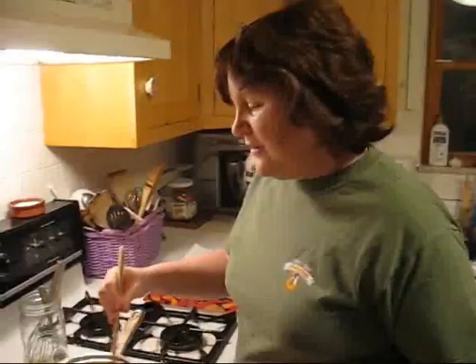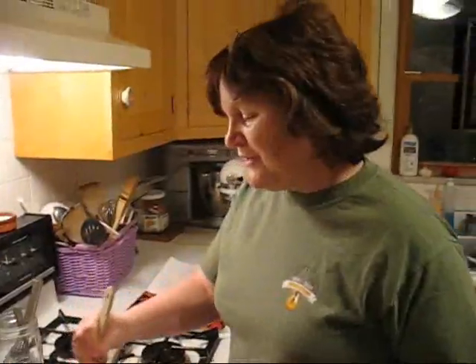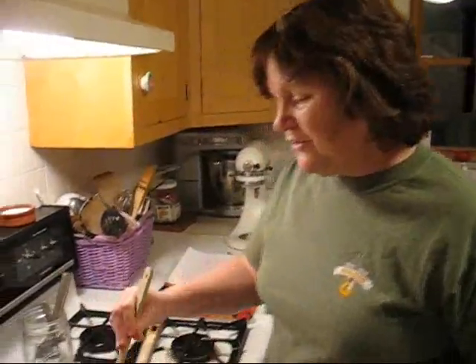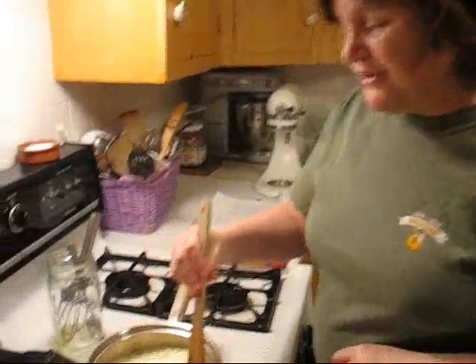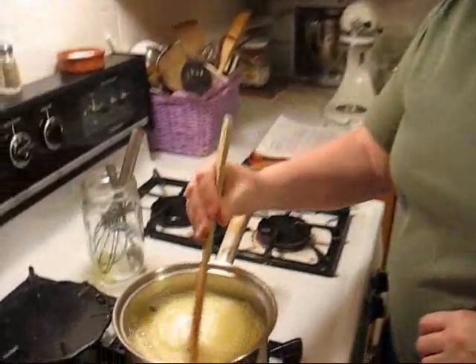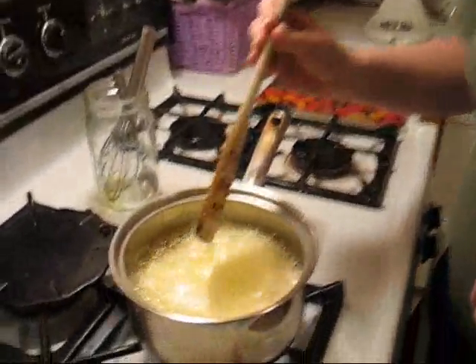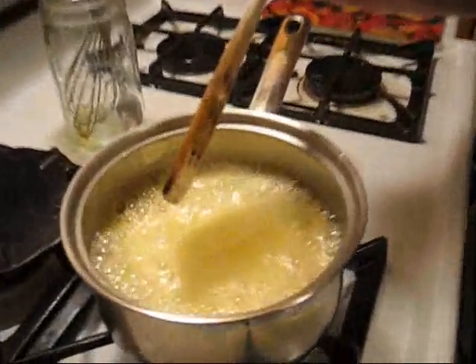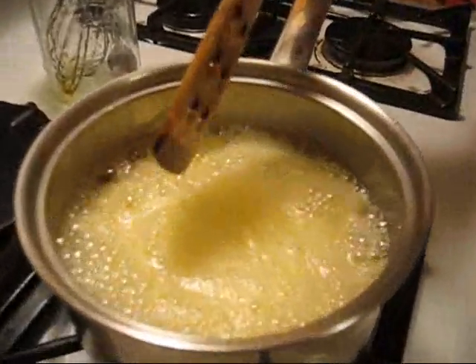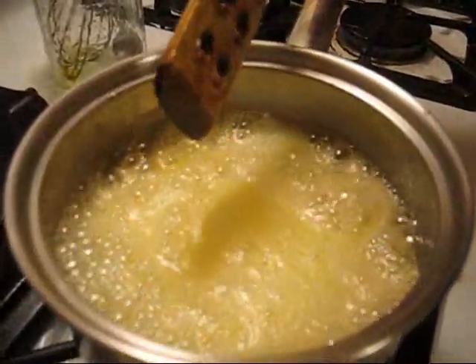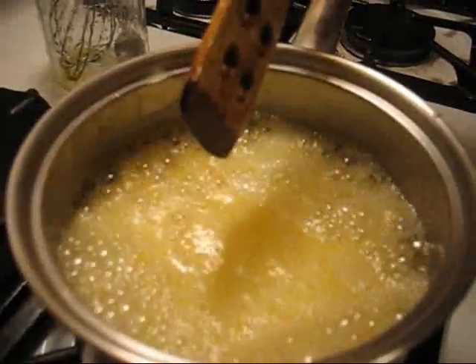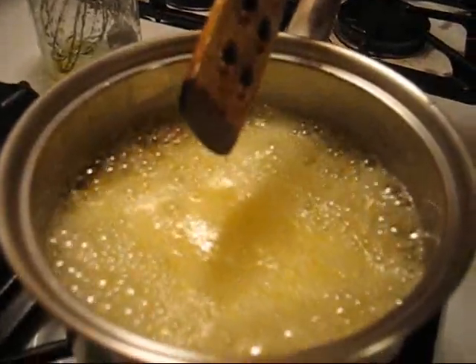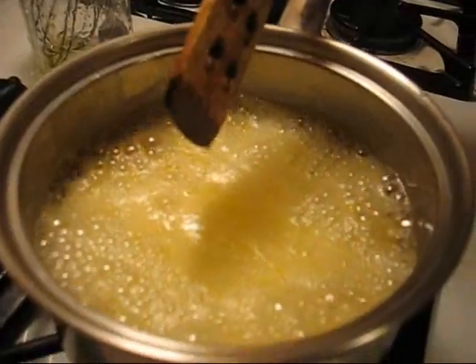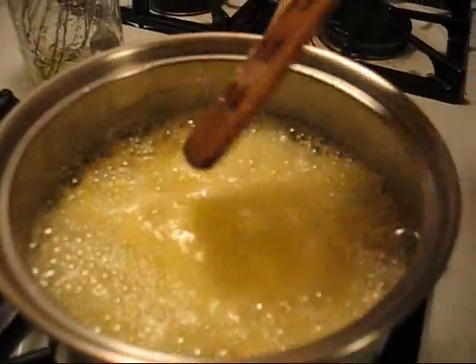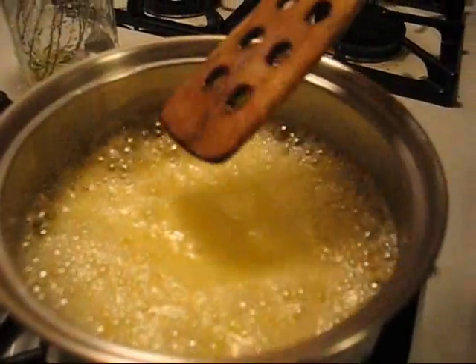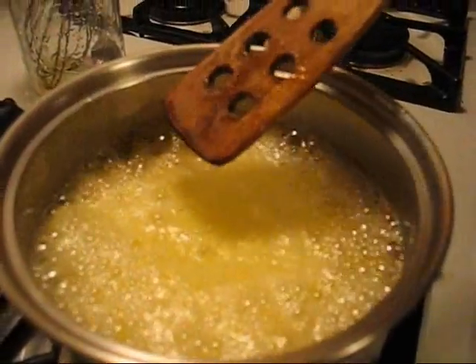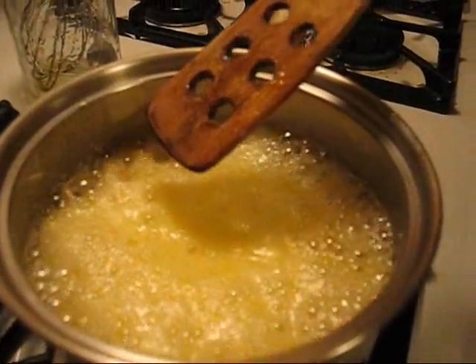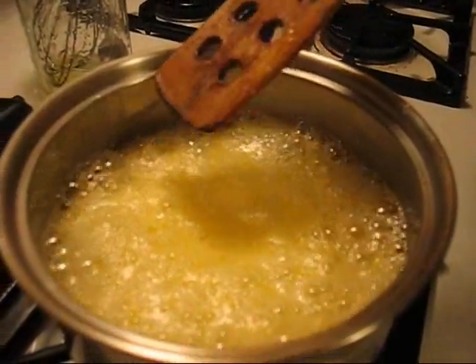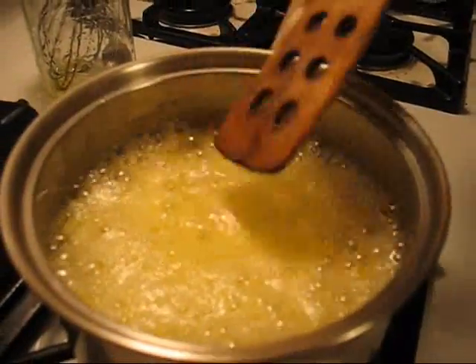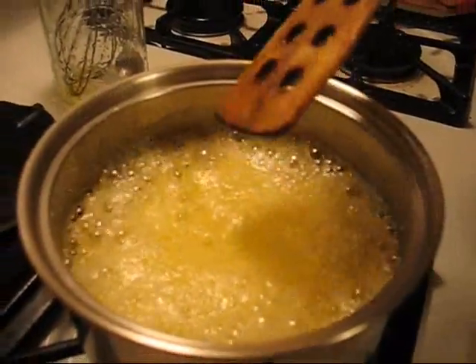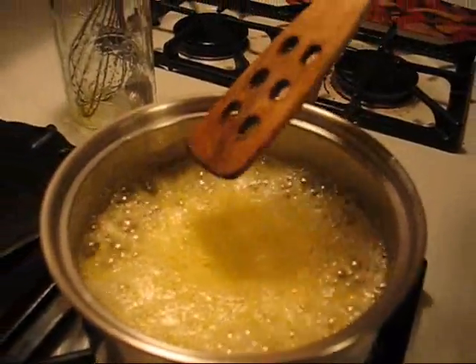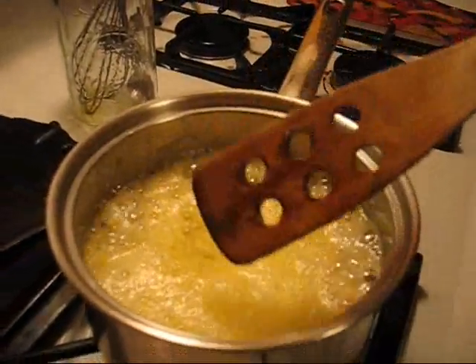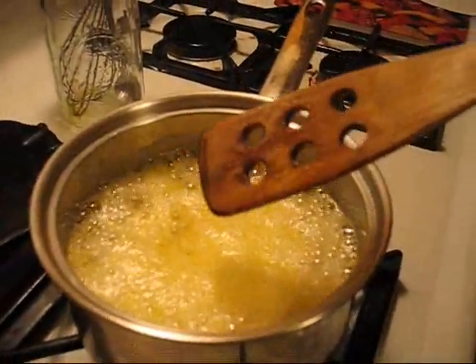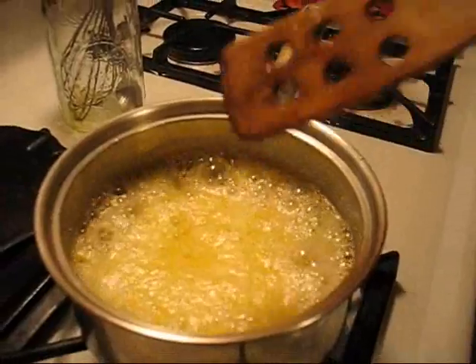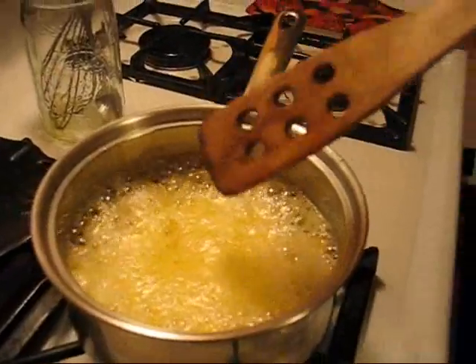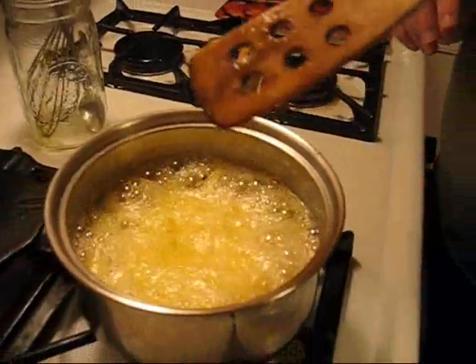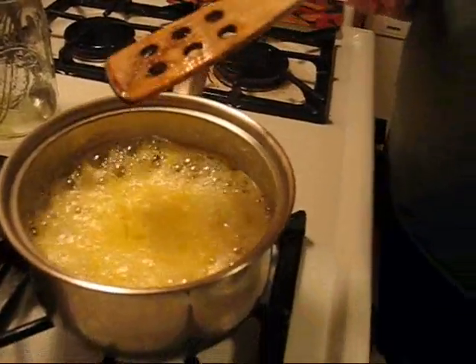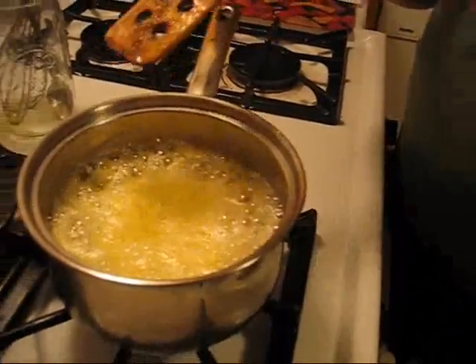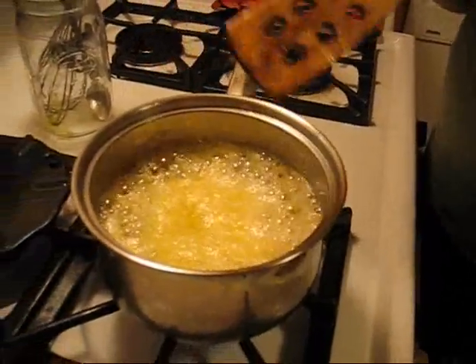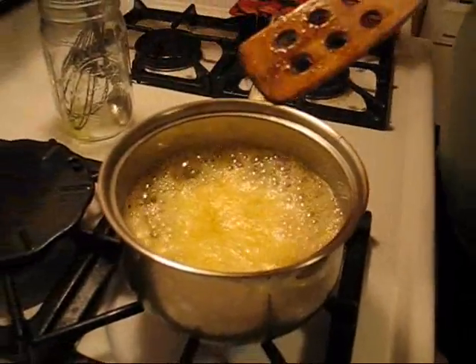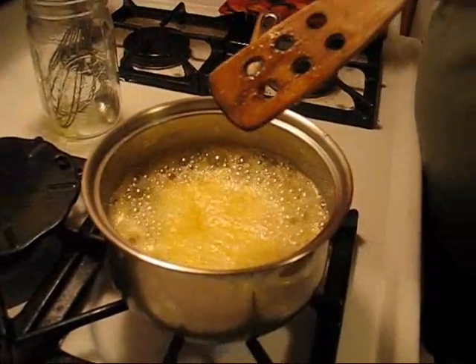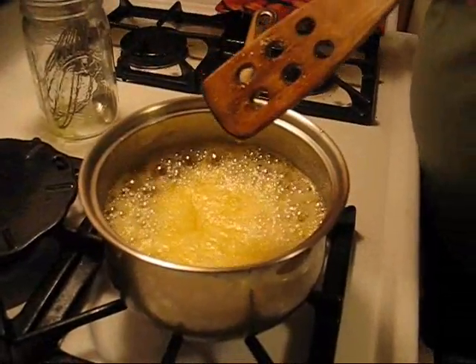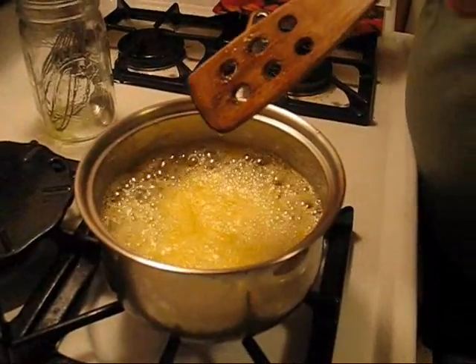Now this lemon curd is now boiling, so we're going to bring it down to medium and let it just simmer for about five minutes. I'll stir it once in a while. I'm going to put the timer on for five minutes.